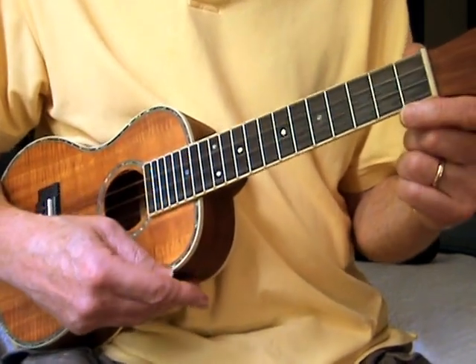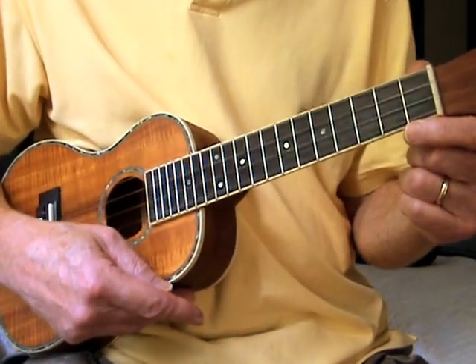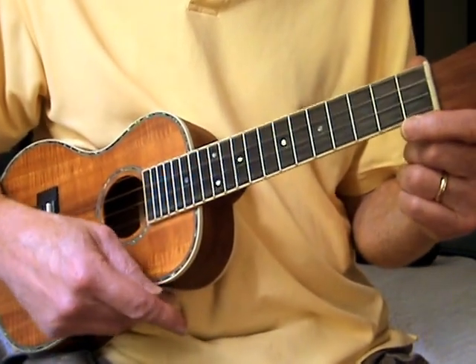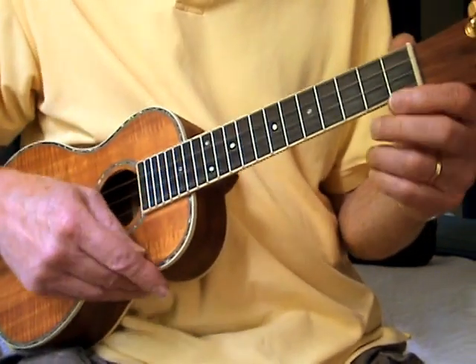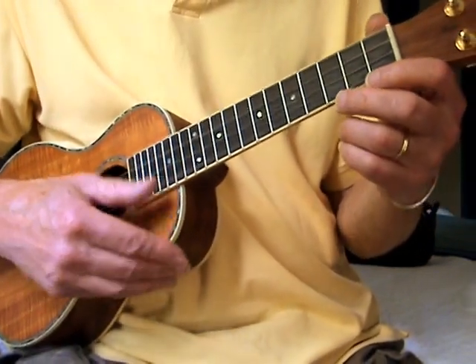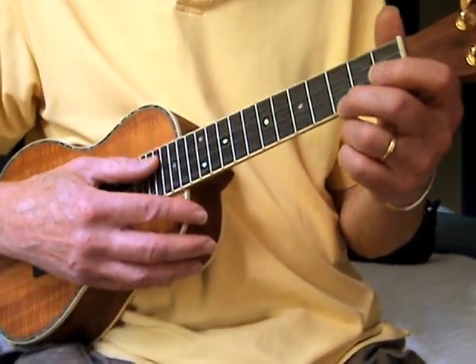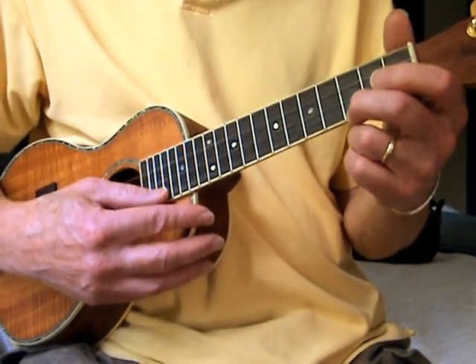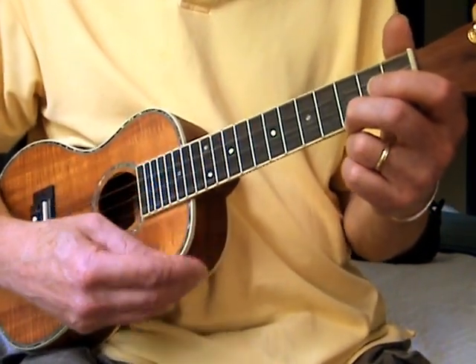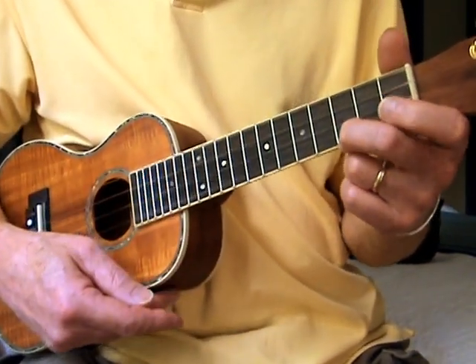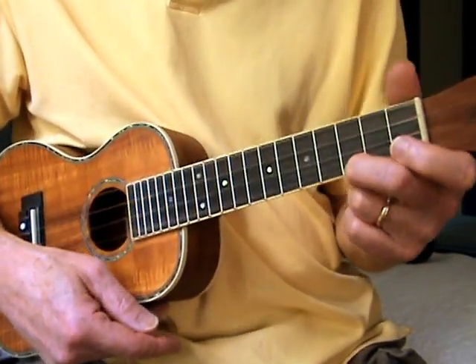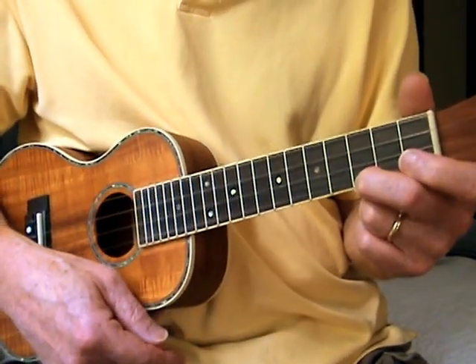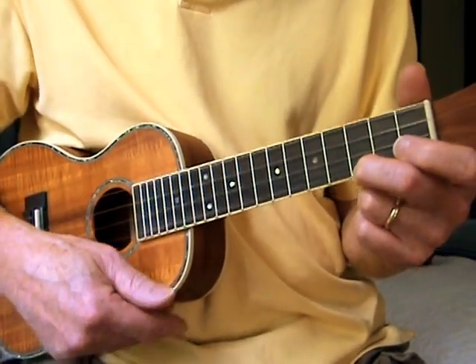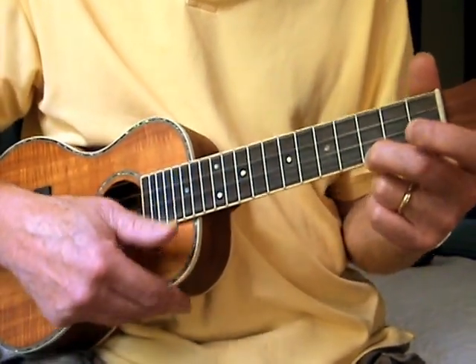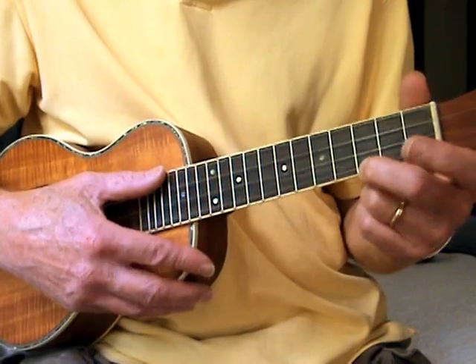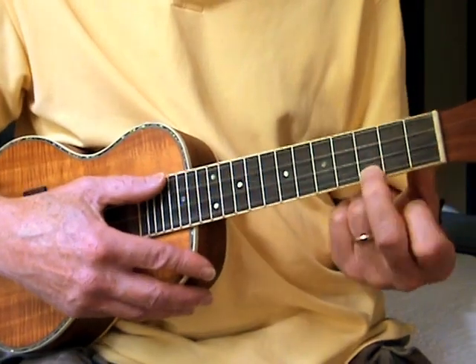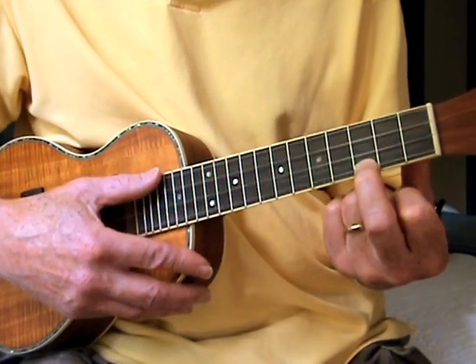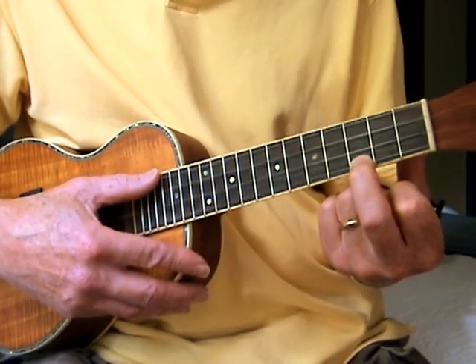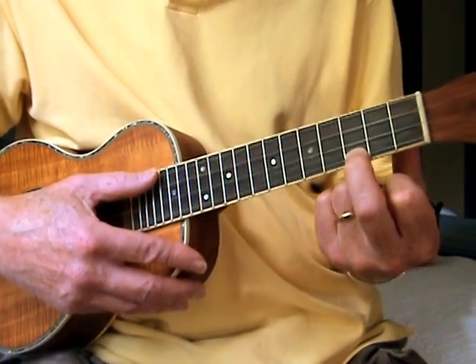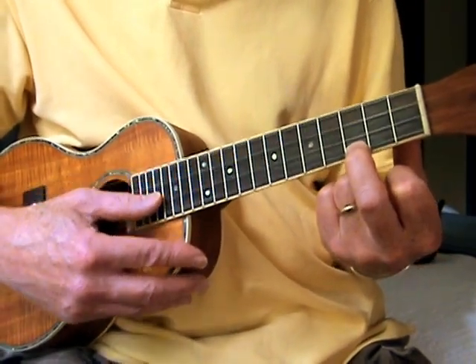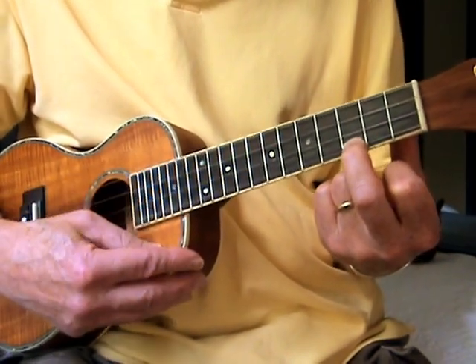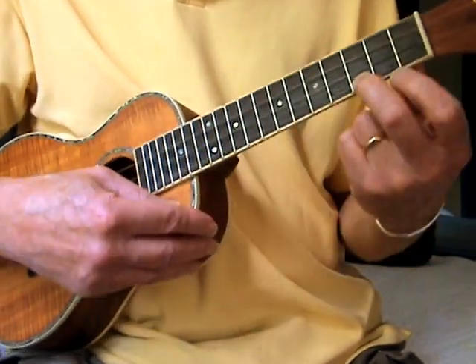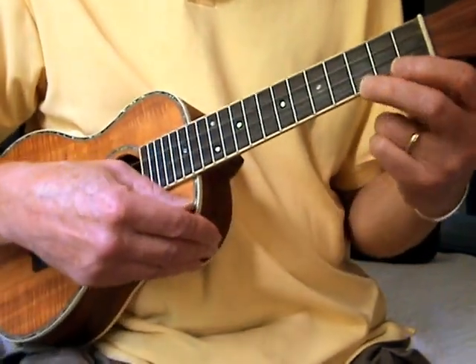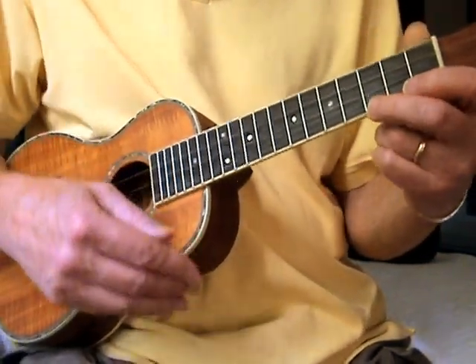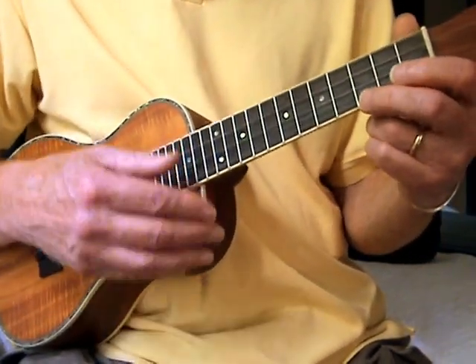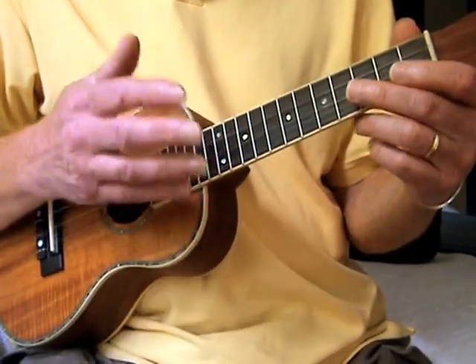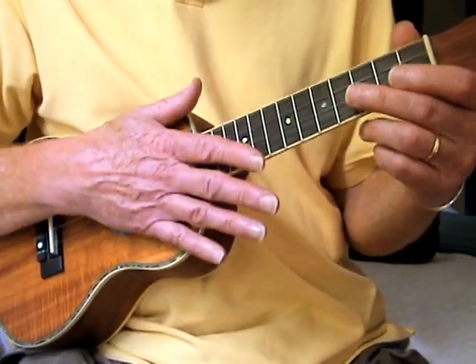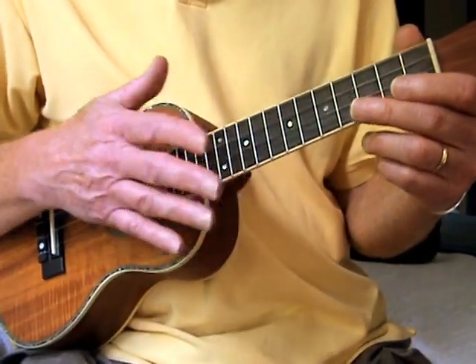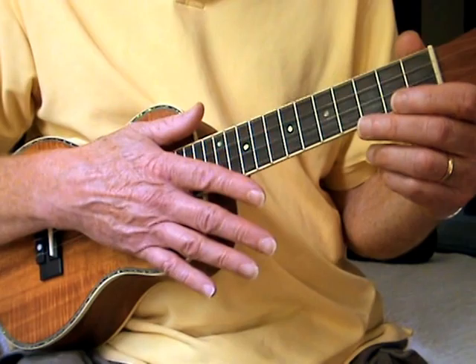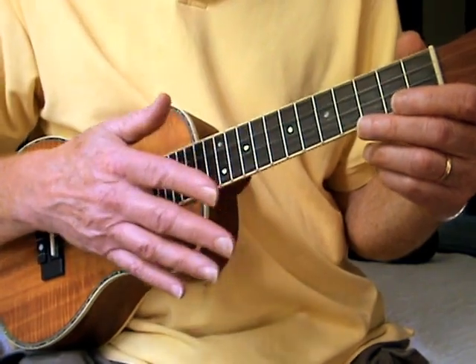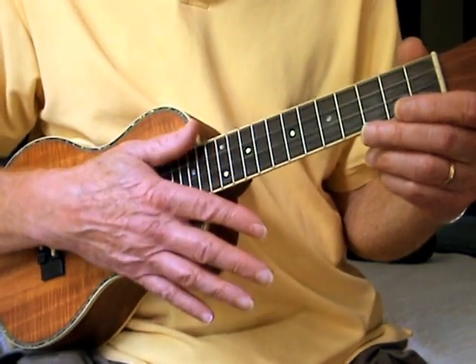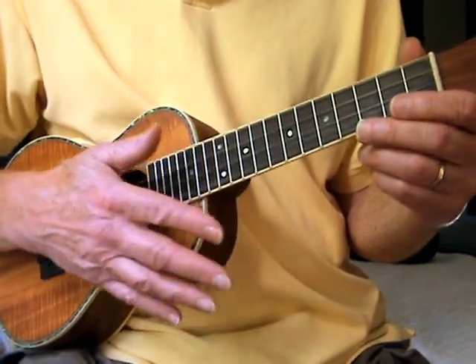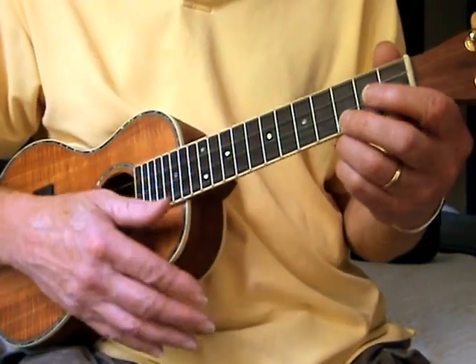Standard tuning. That's a C chord. Third fret on the first string. It goes like this. One, two, three, four.